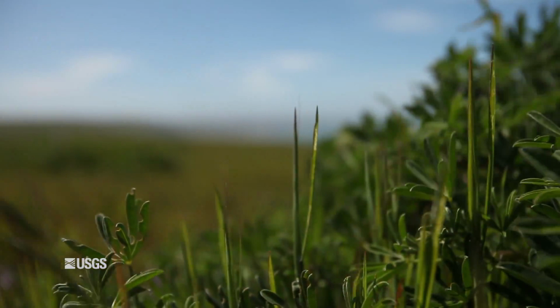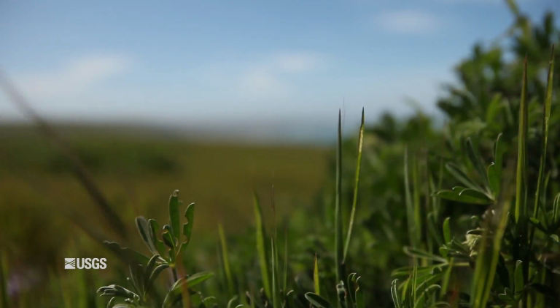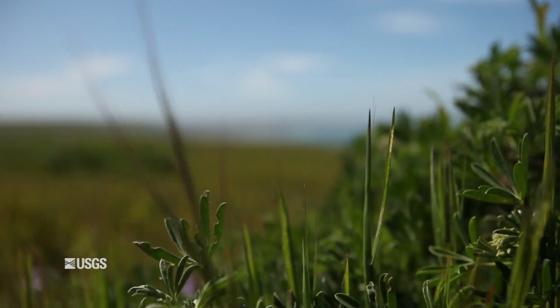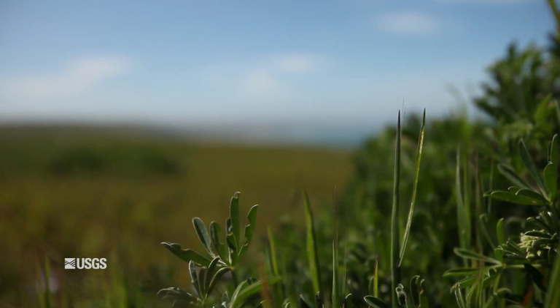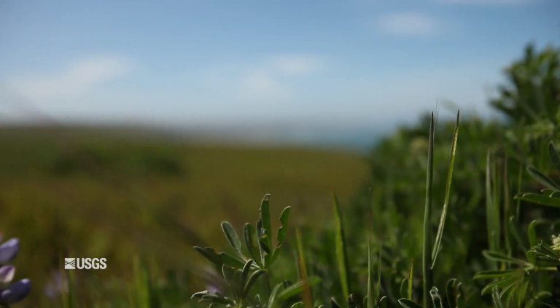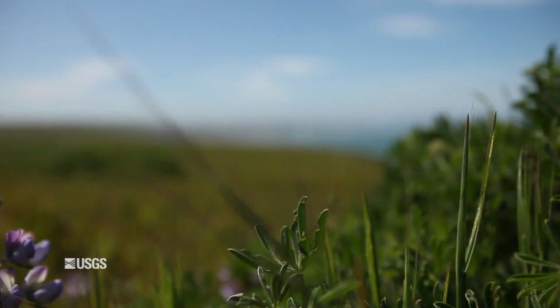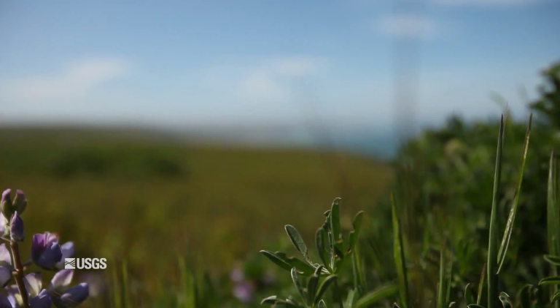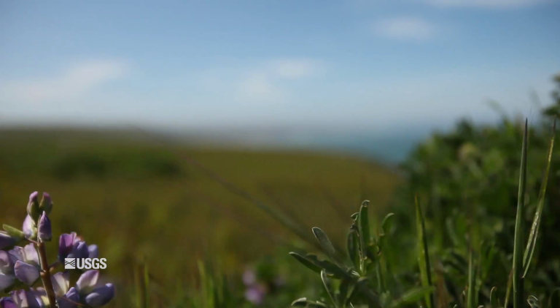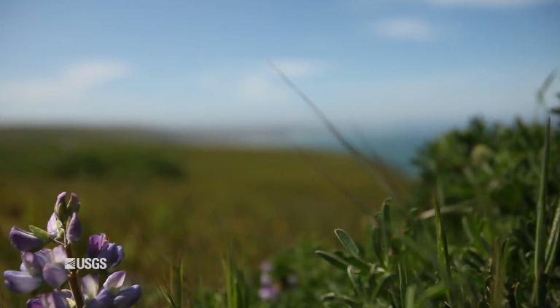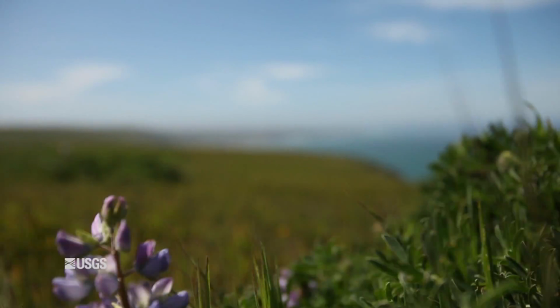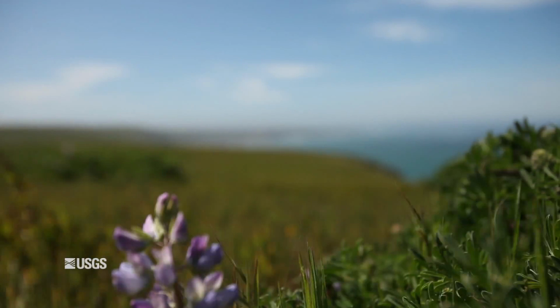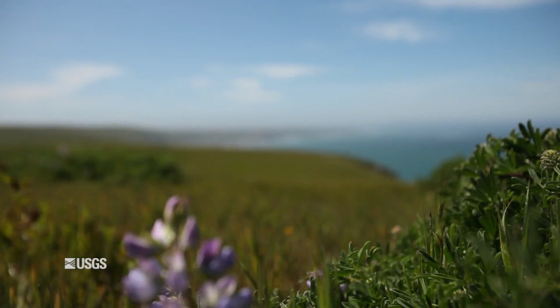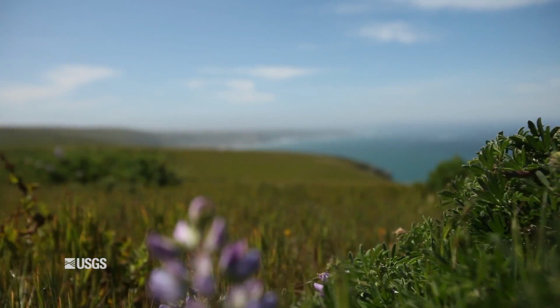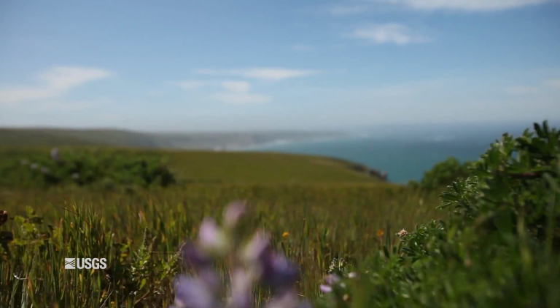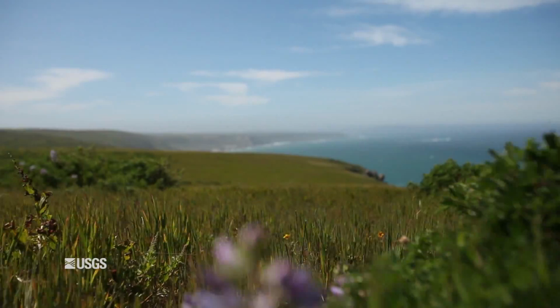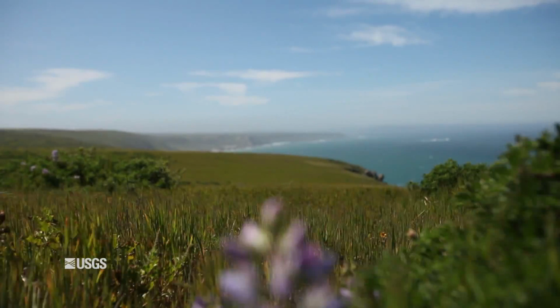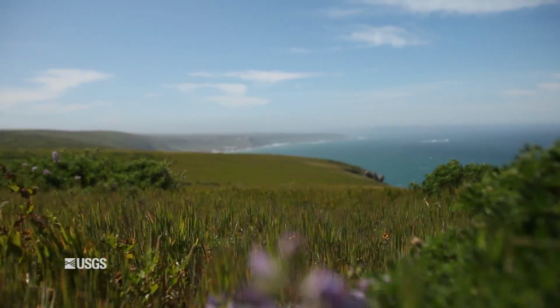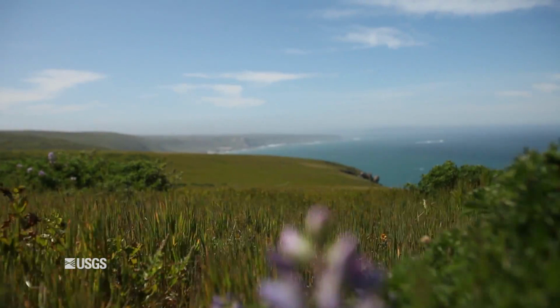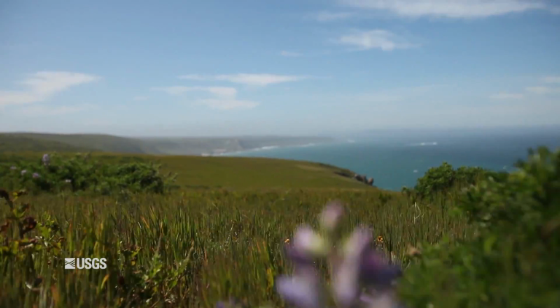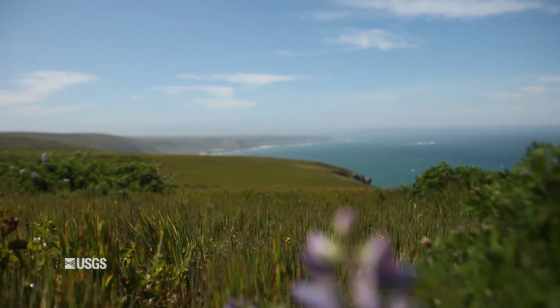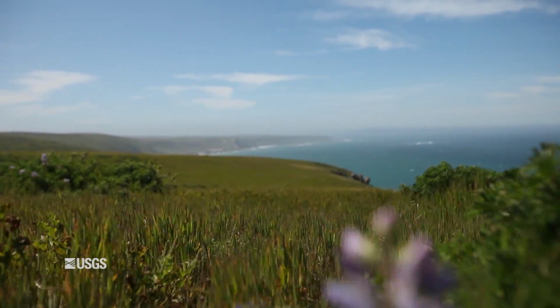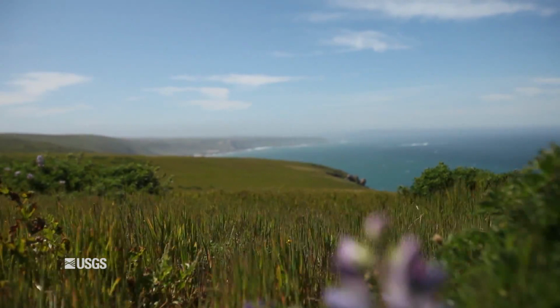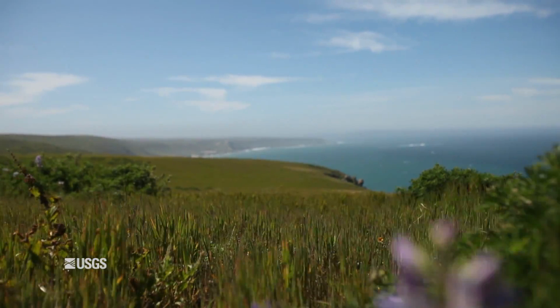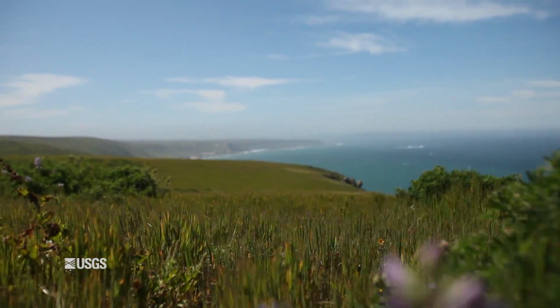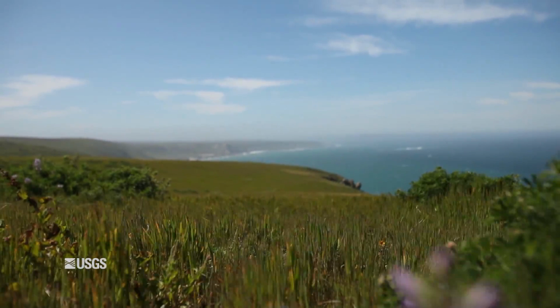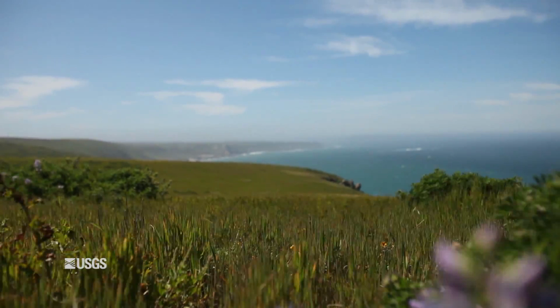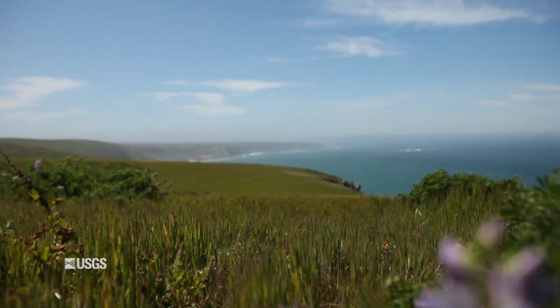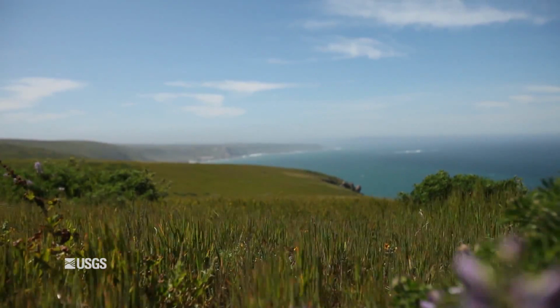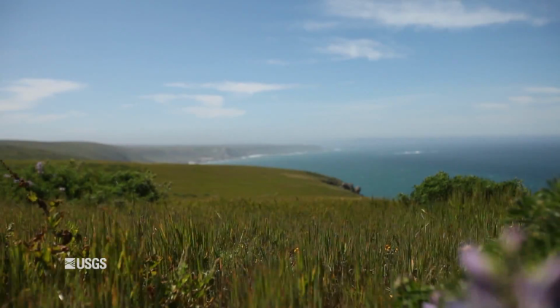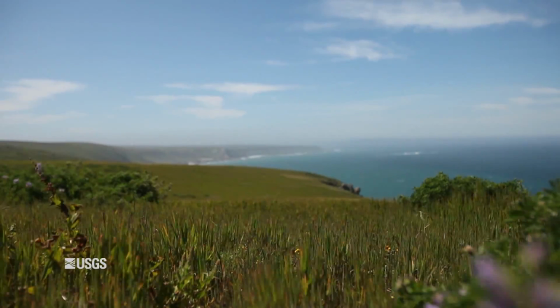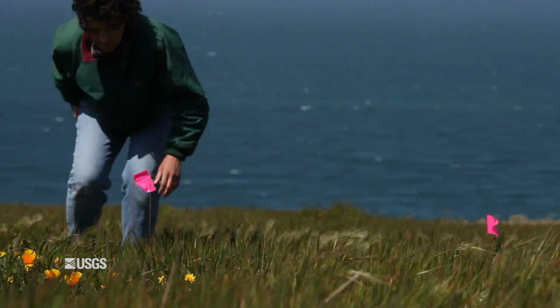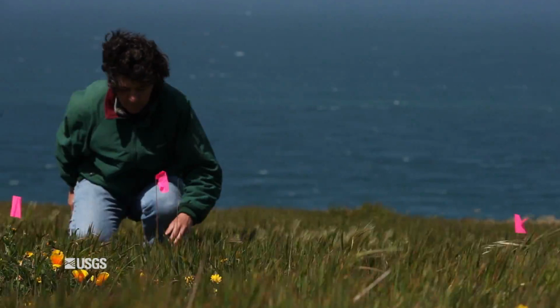This plant used to grow in a habitat that we call lupine scrub. Now where it's growing is in these headlands where the lupine scrub has been eliminated and these invasive grasses have come in.